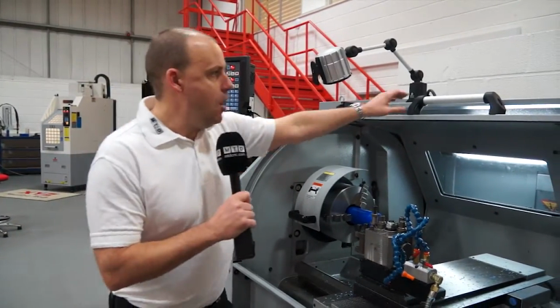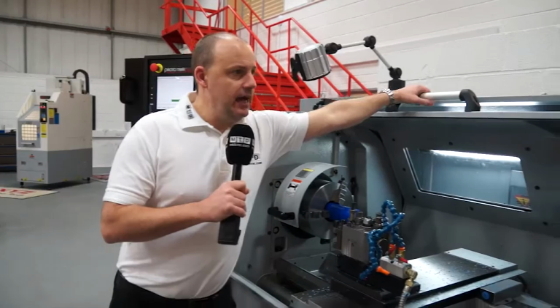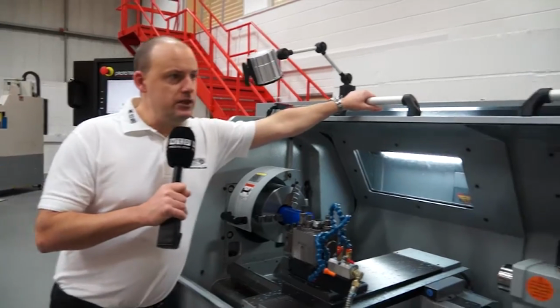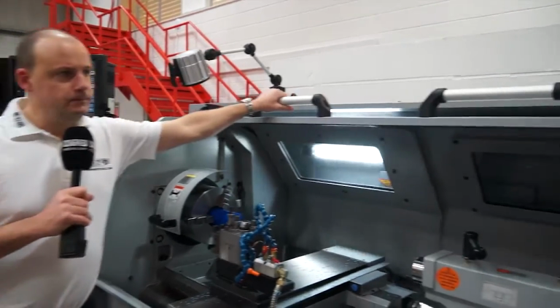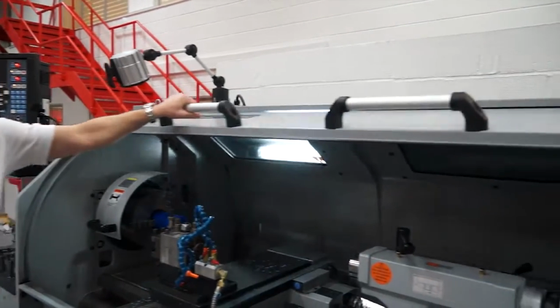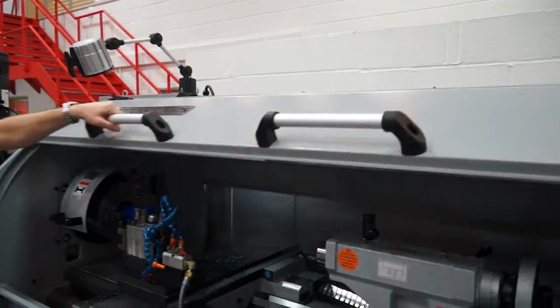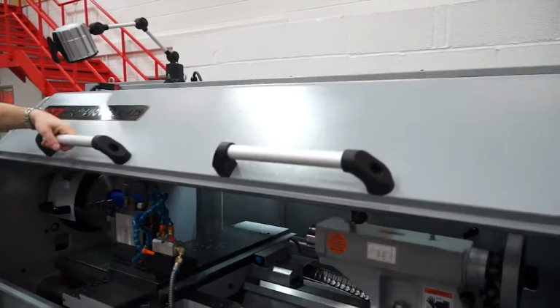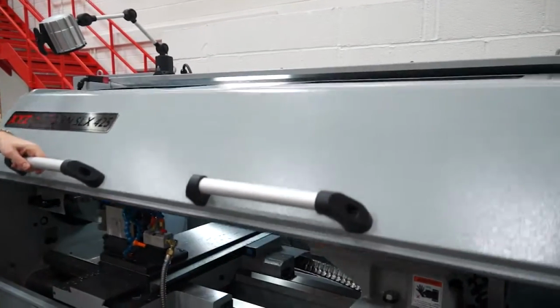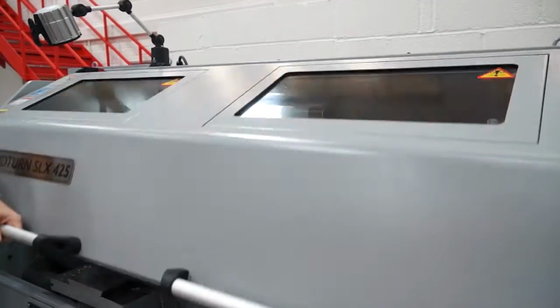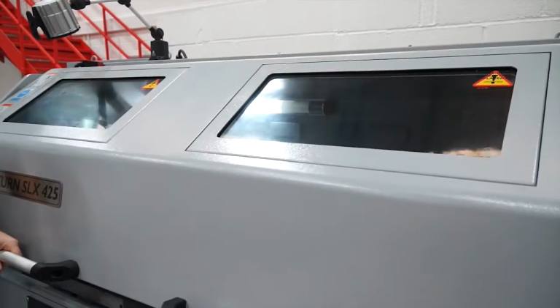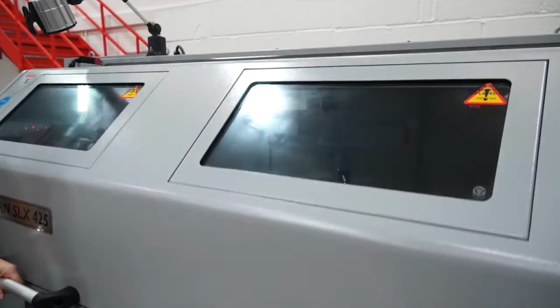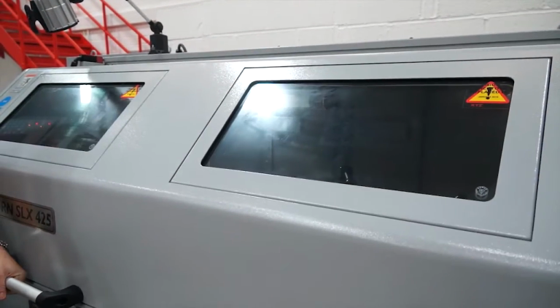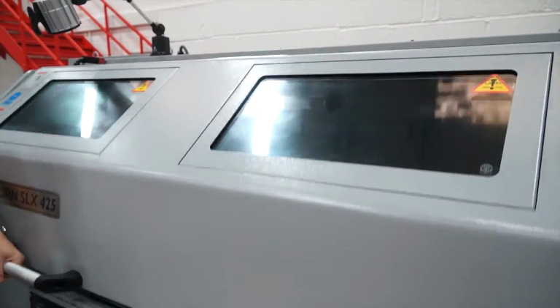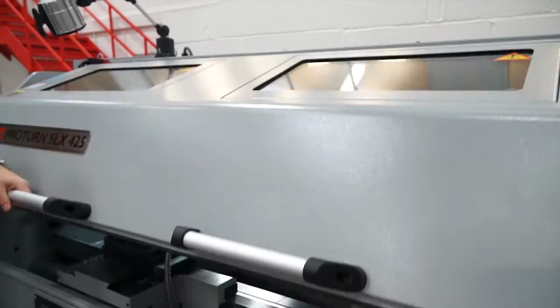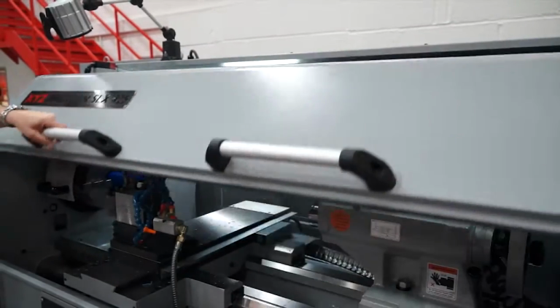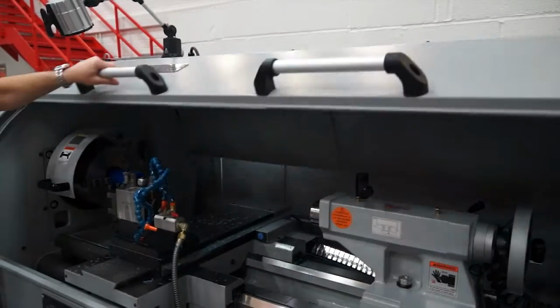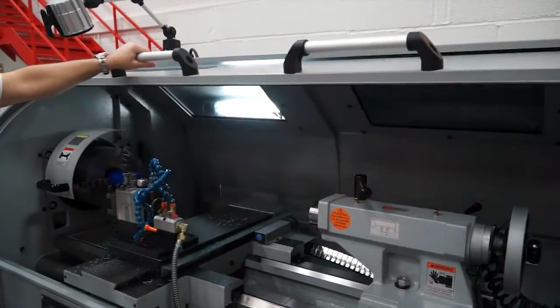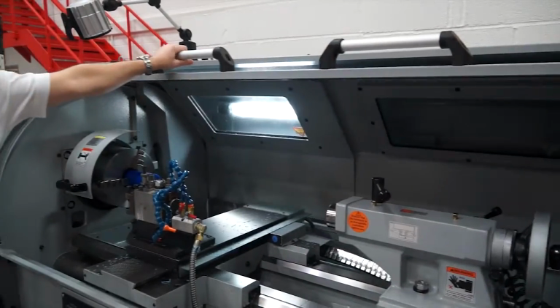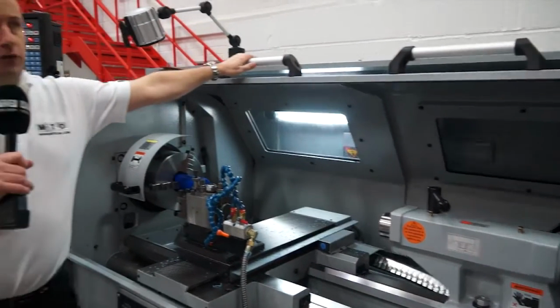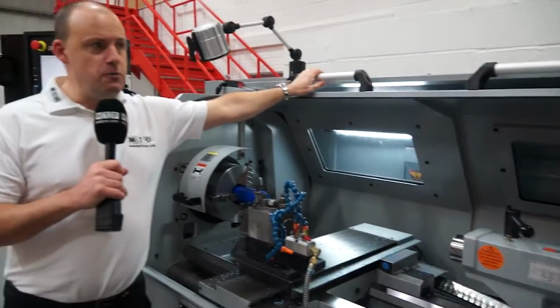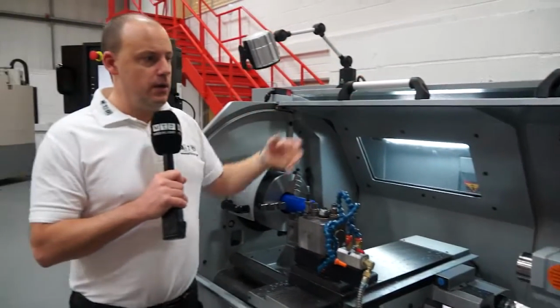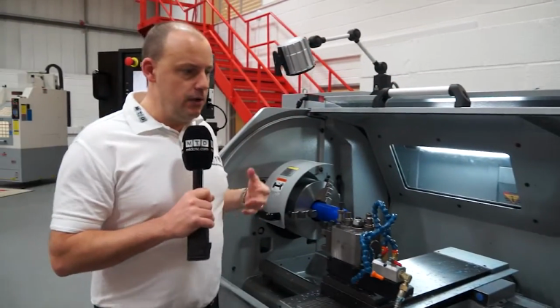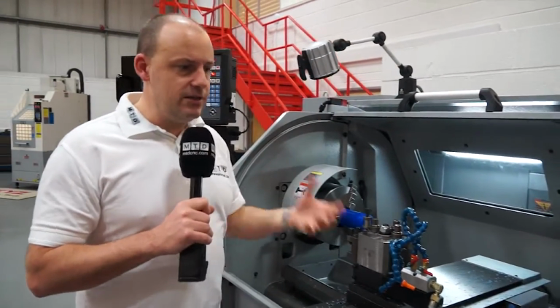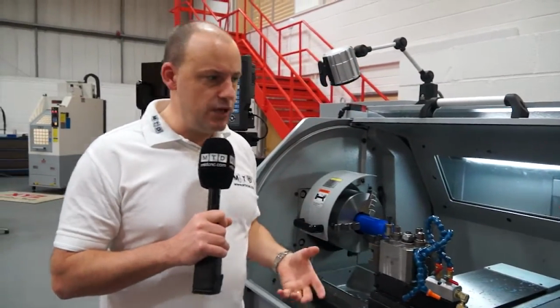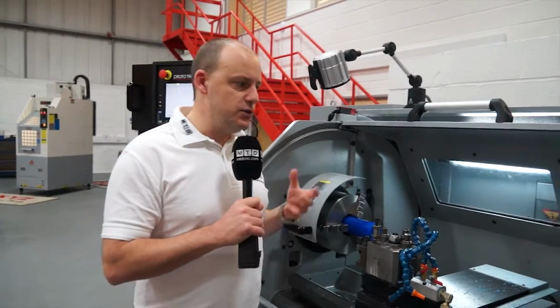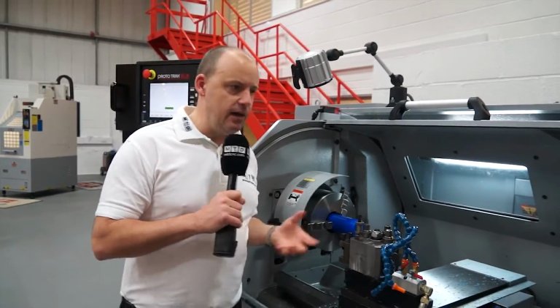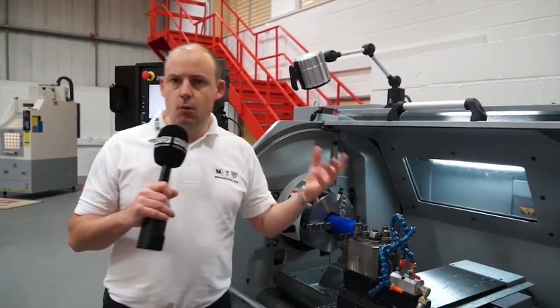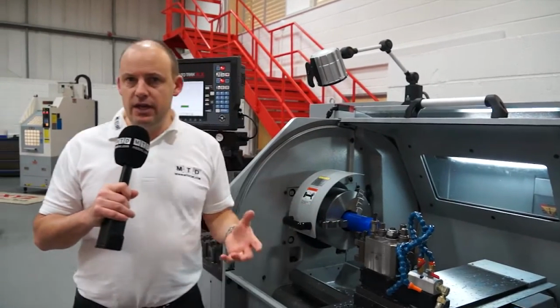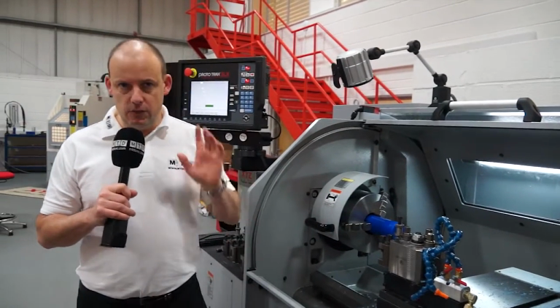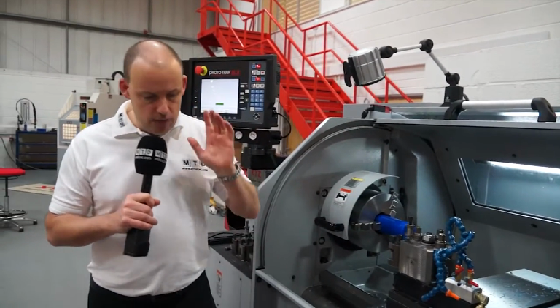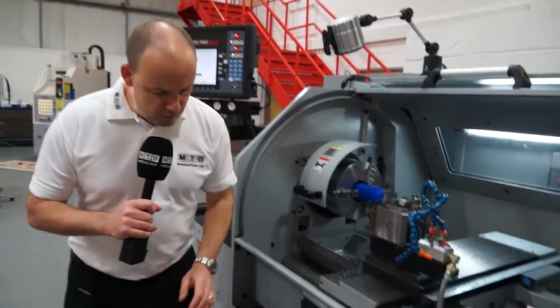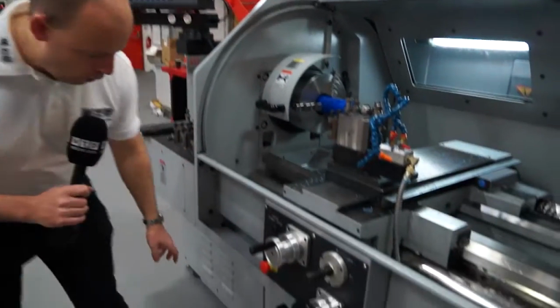Opening and closing the door — very easy to access, no restrictions once the door's open. You can get into the machine, set, and do whatever you need to do.